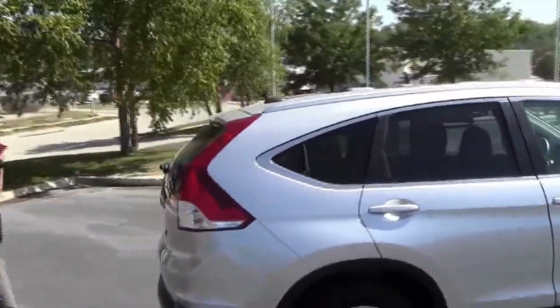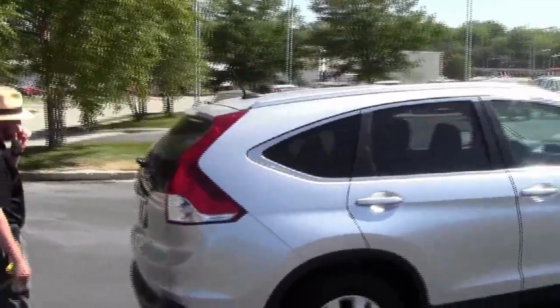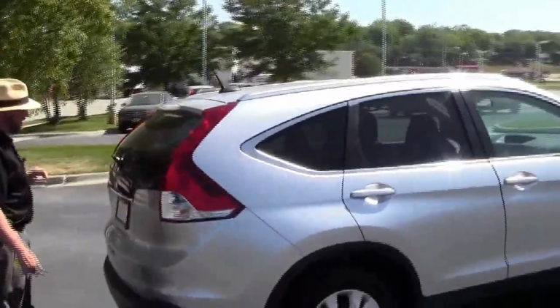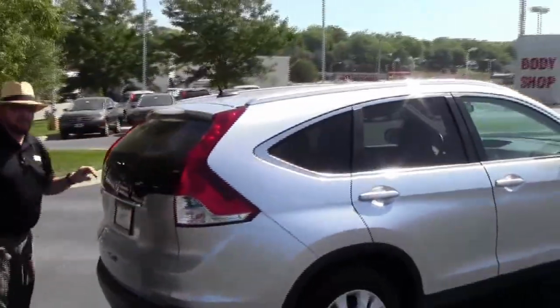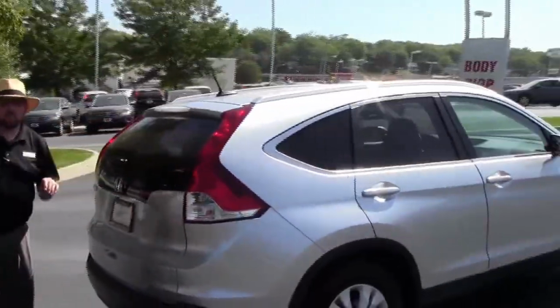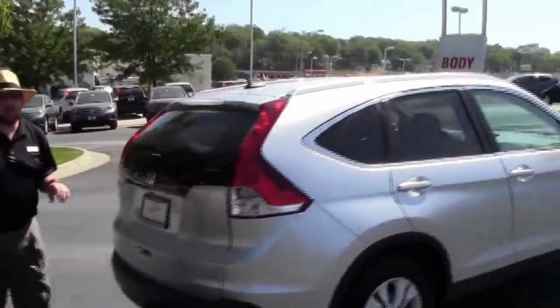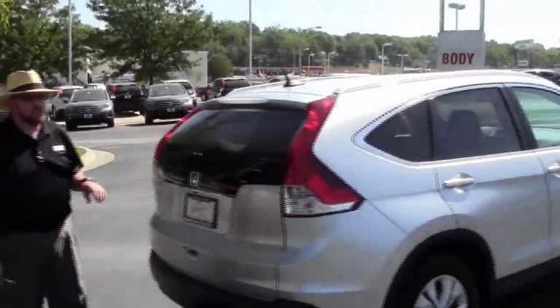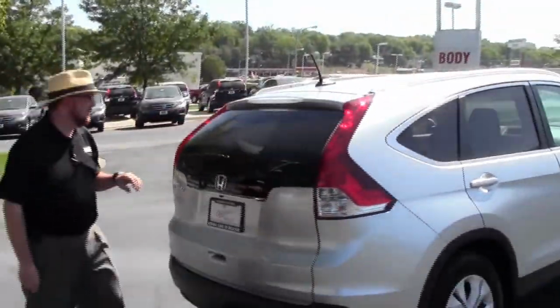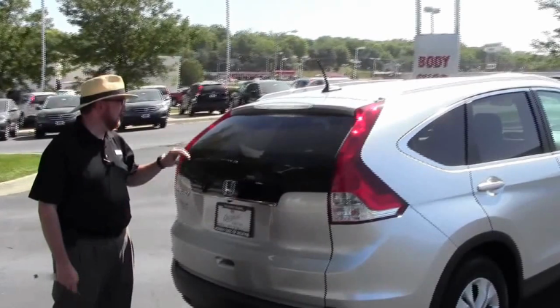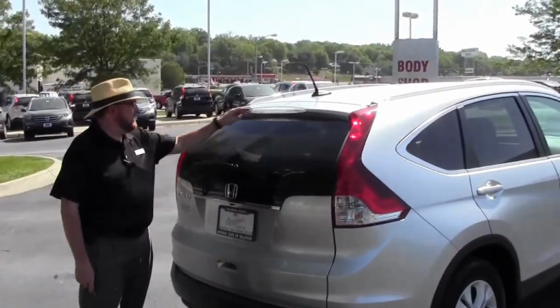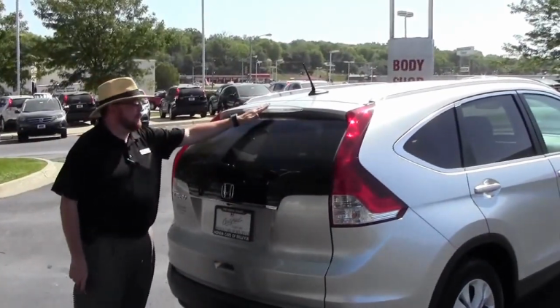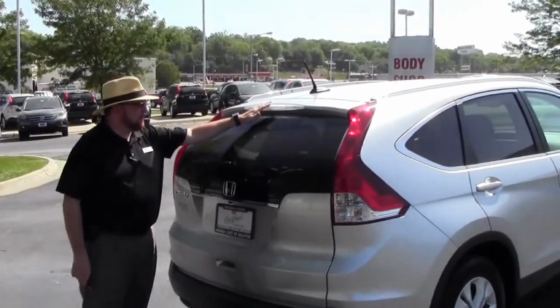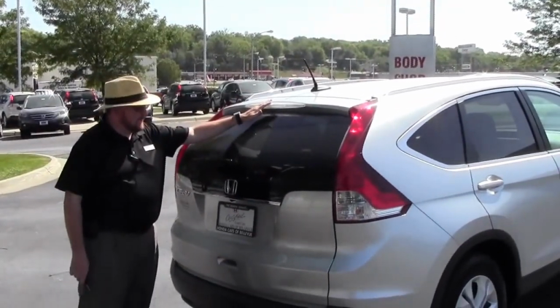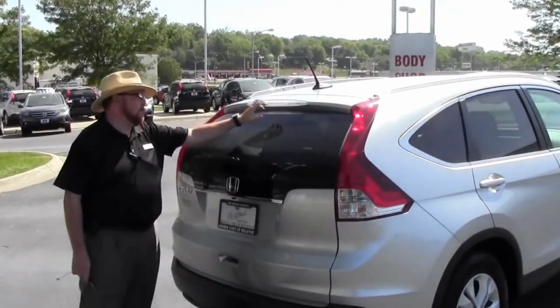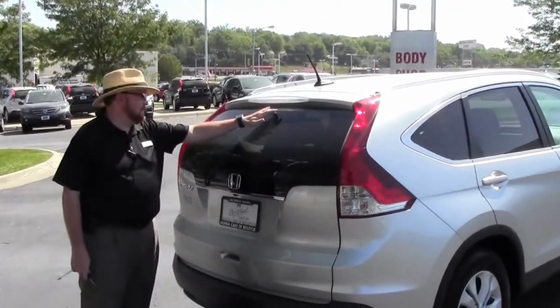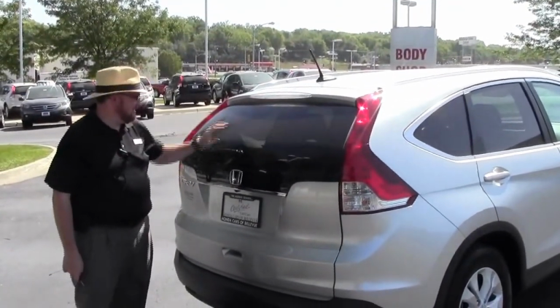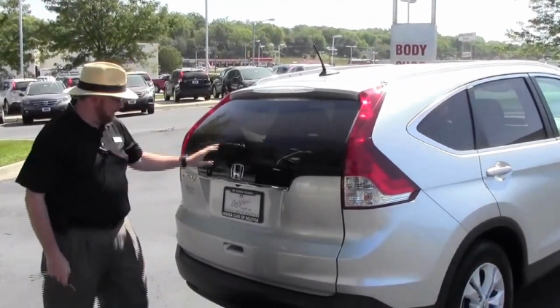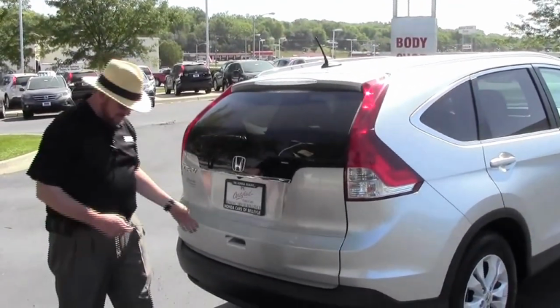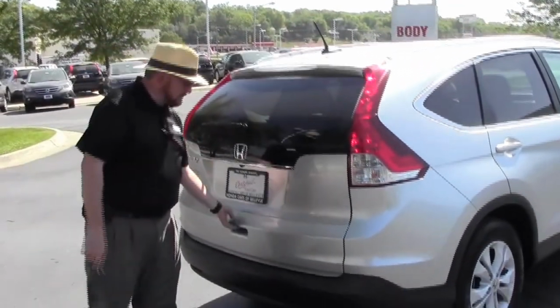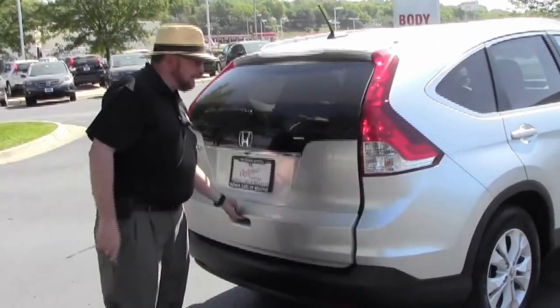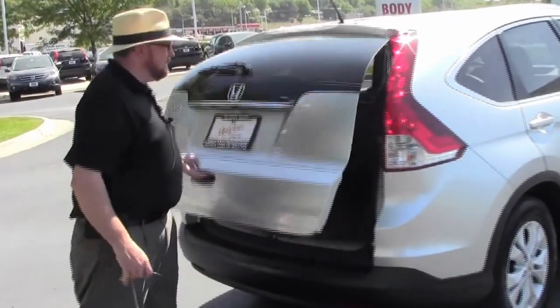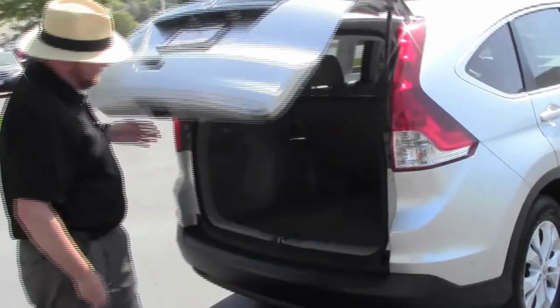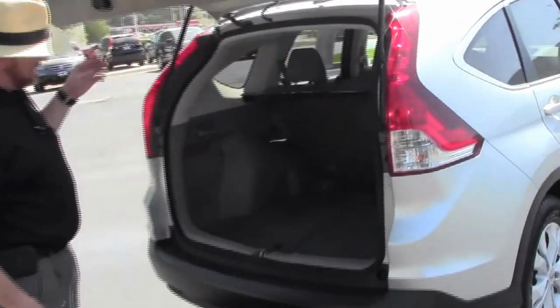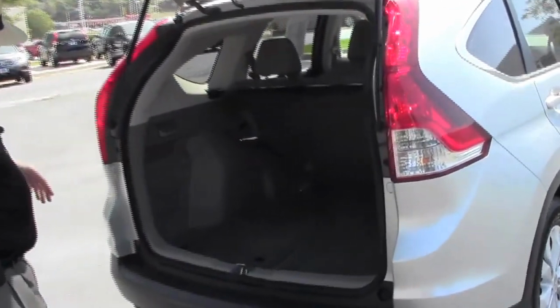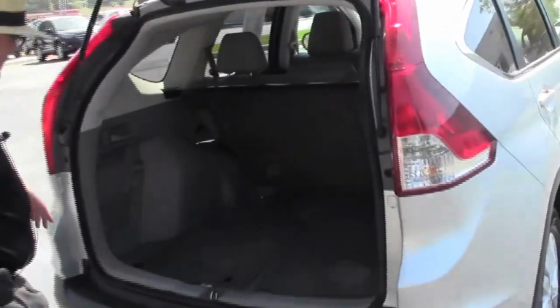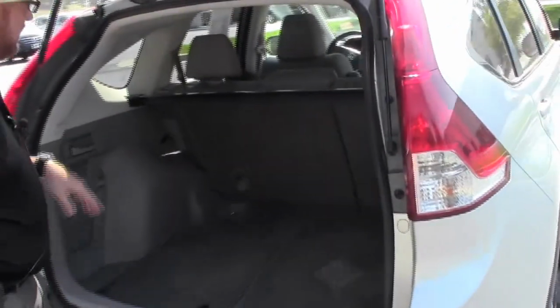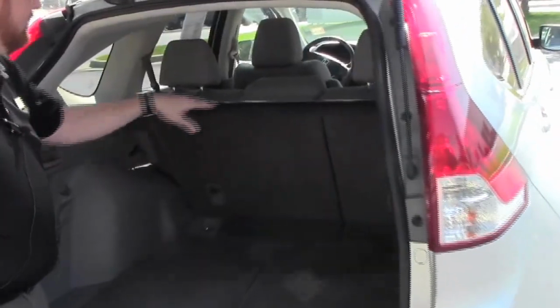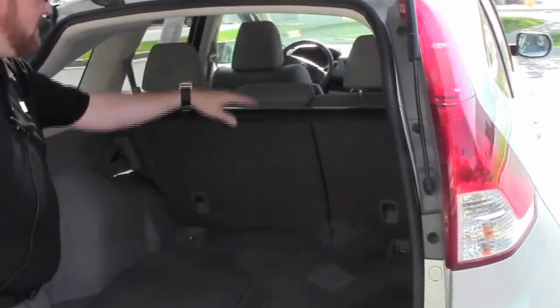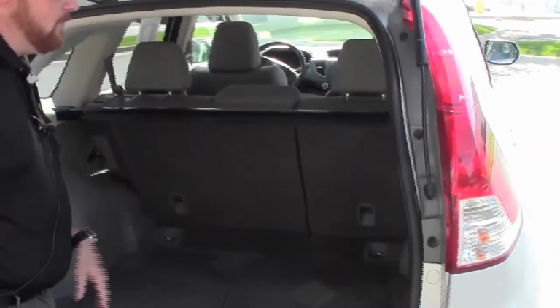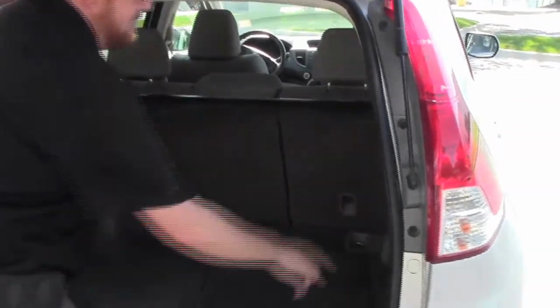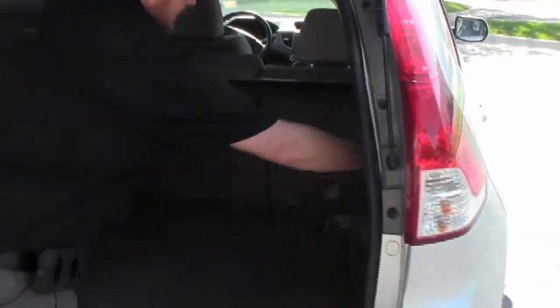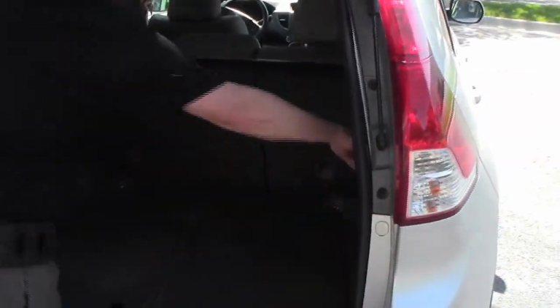plus 12 months/12,000 miles, and the remainder of the 7-year/100,000-mile powertrain warranty. High-mount brake light, ribbon defrost and rear wiper. Lots of room in the back — you have your 60/40 fold-down seats that lay flat with just